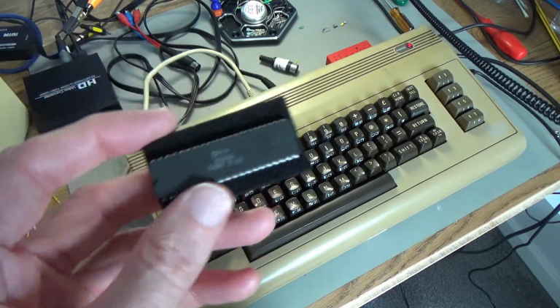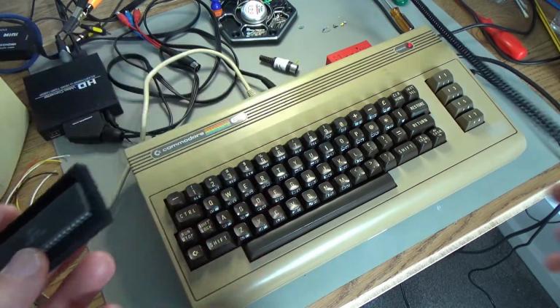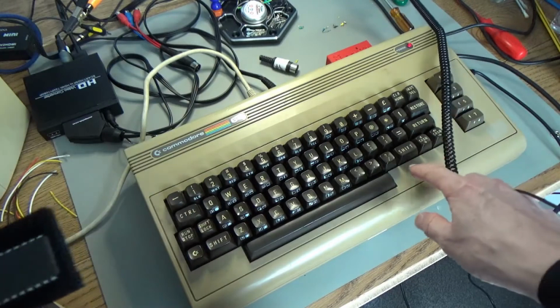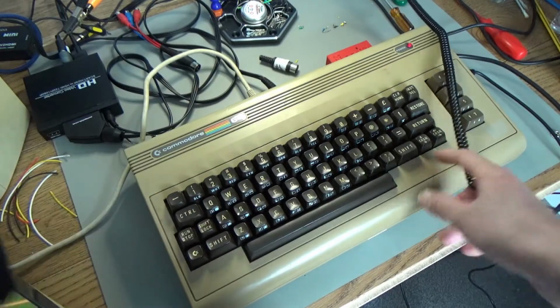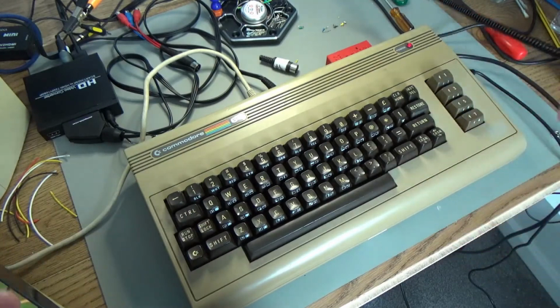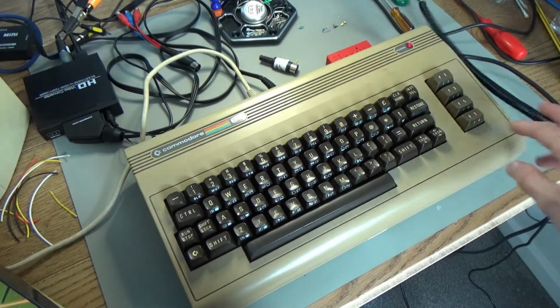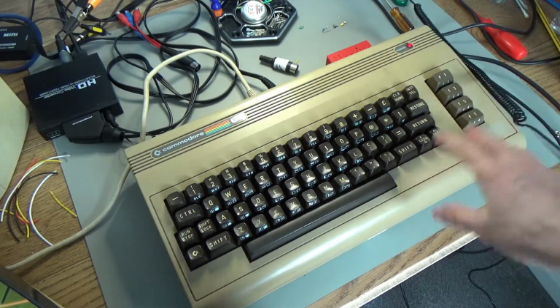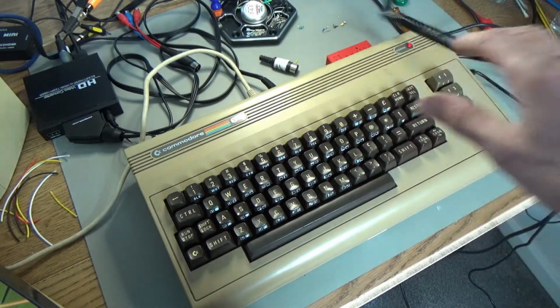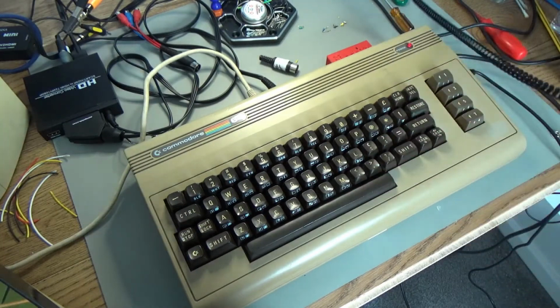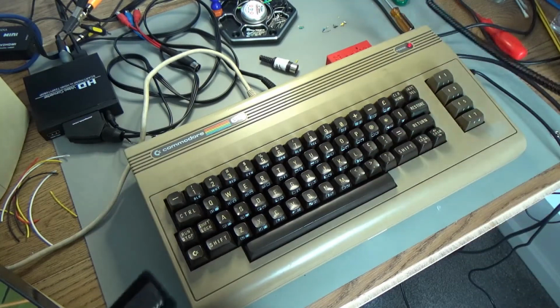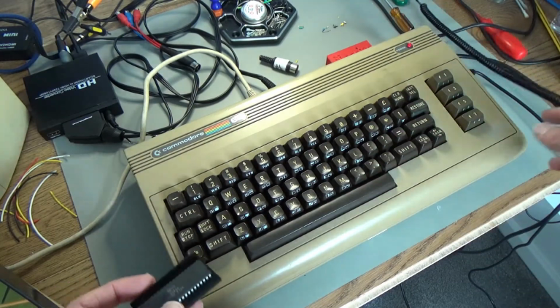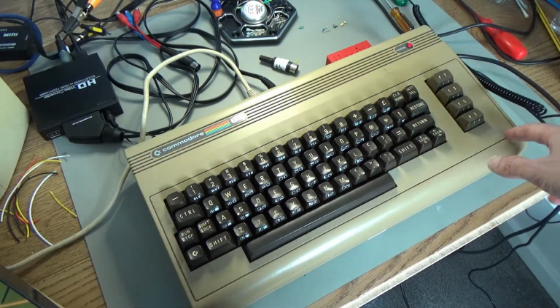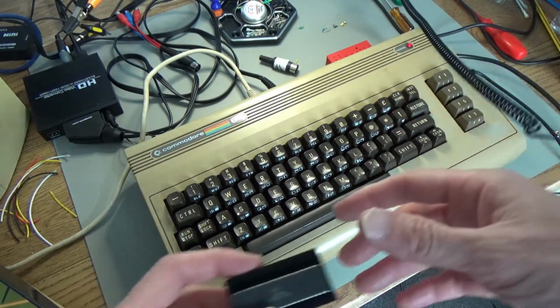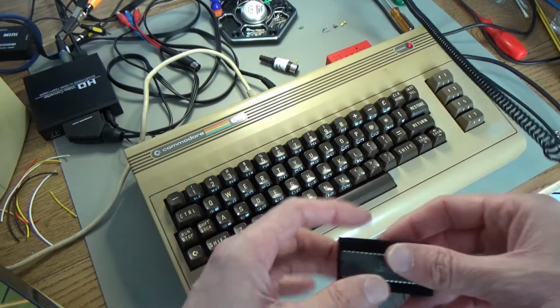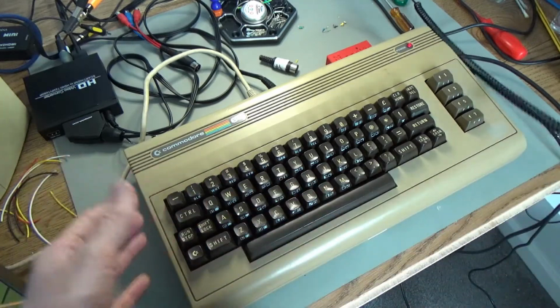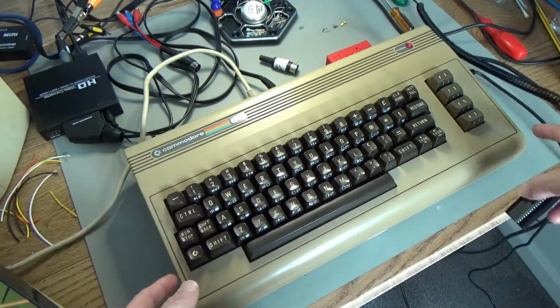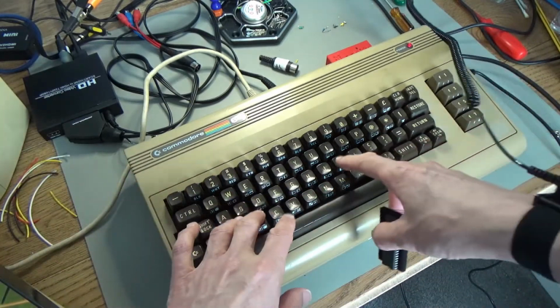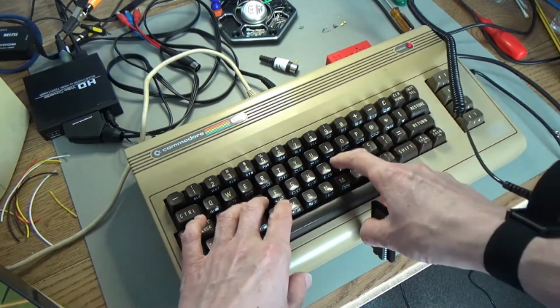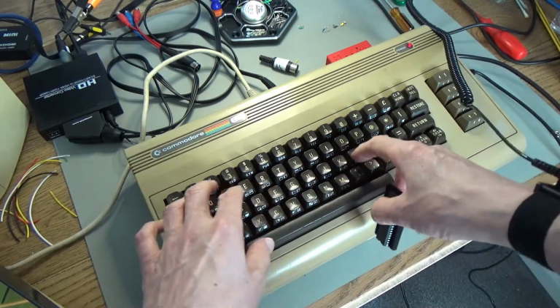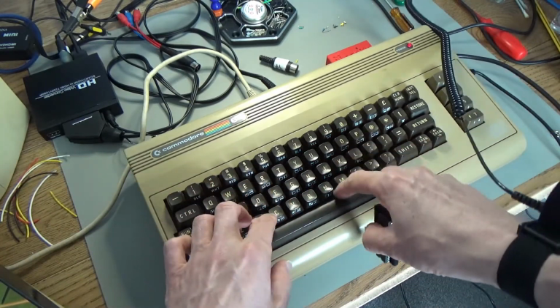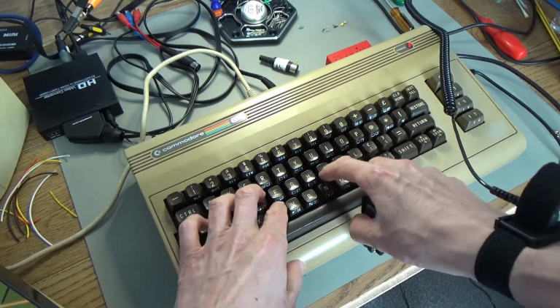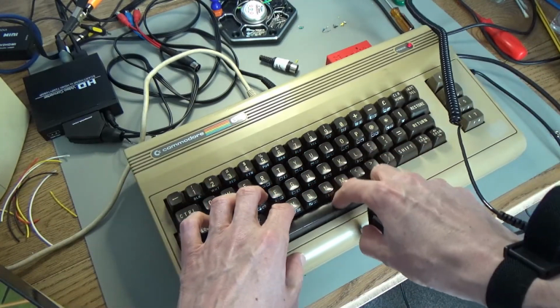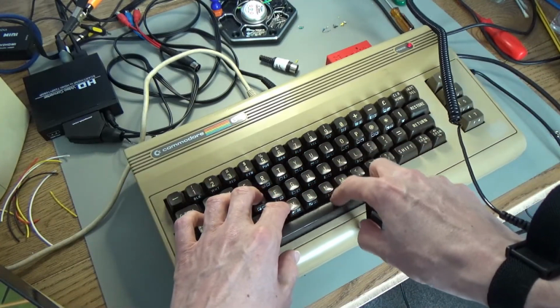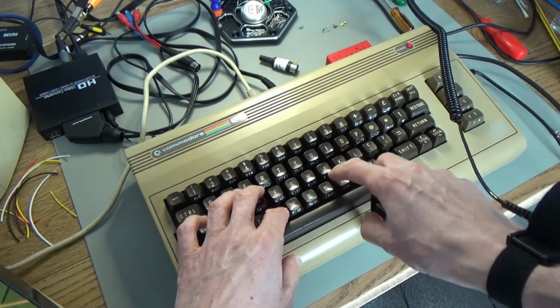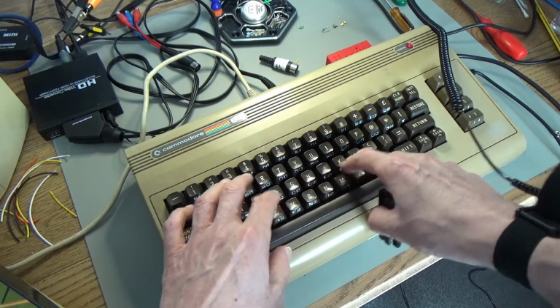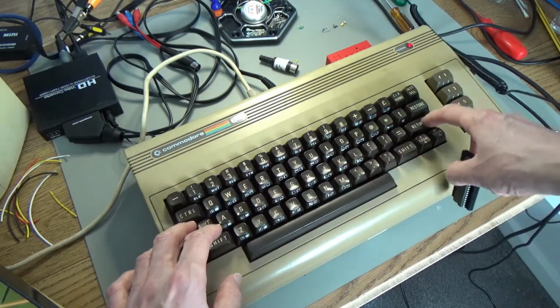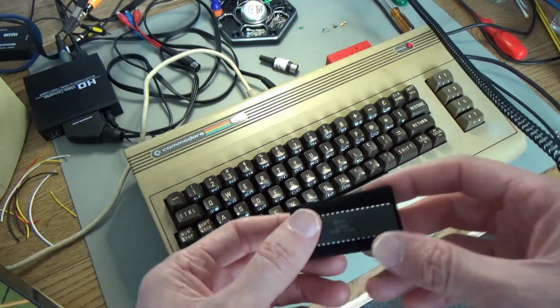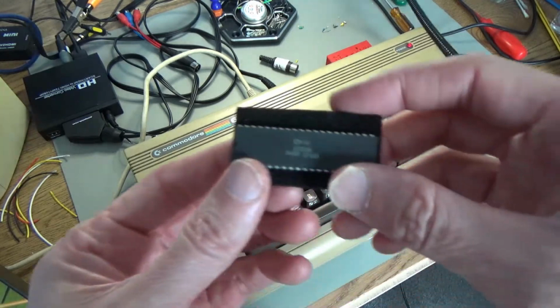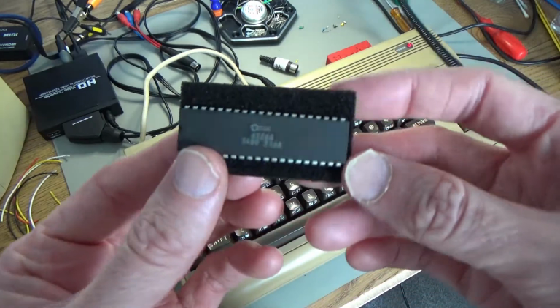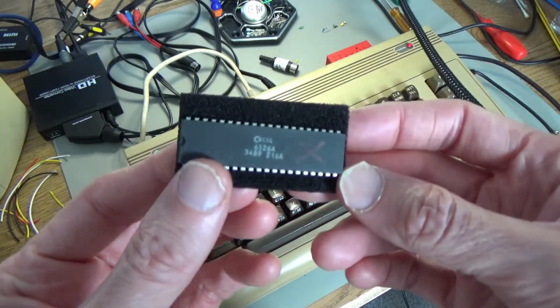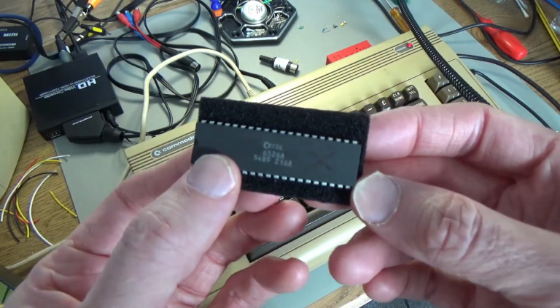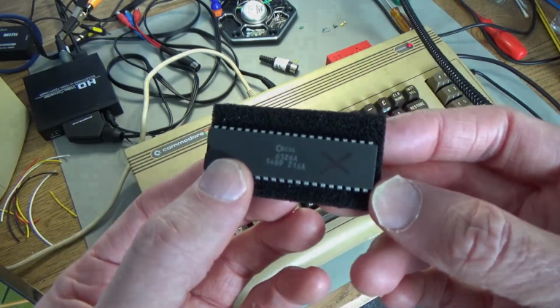I'm quite happy with this eBay score. The only thing that's really wrong with it now is that the case is really beat up and nasty, and all the standoffs are broken, but the keyboard actually works as far as I can tell. The spacebar's a bit dodgy but it works. So yeah, dodgy CIA chip.